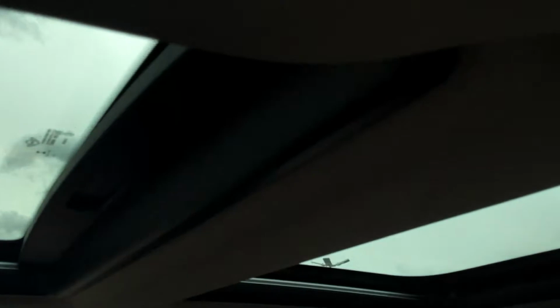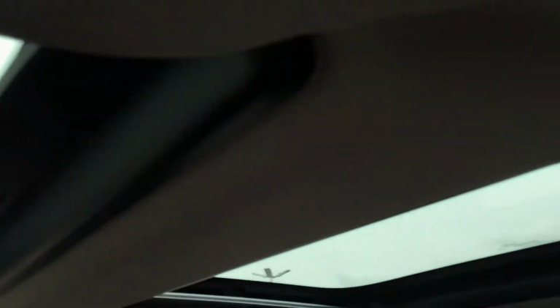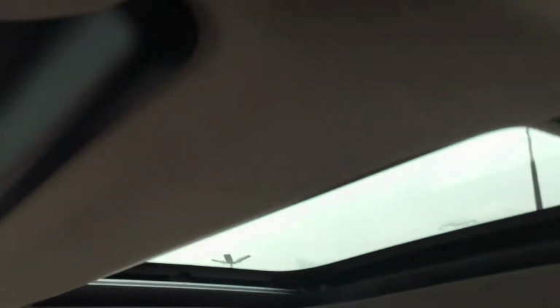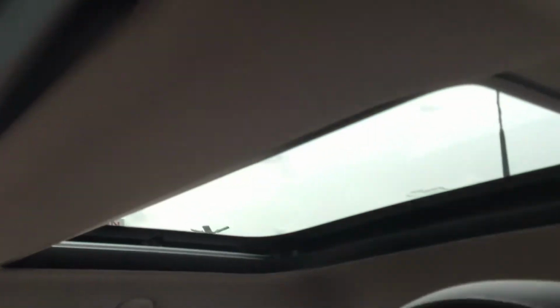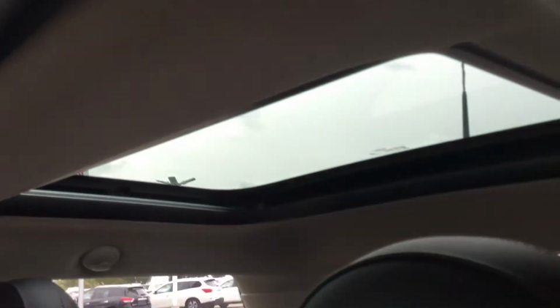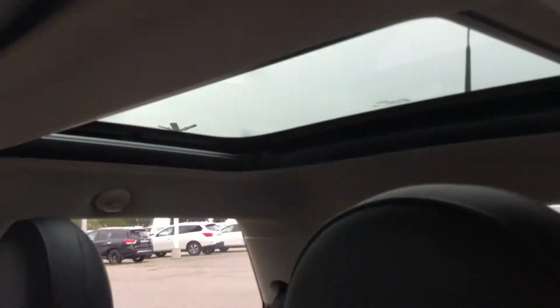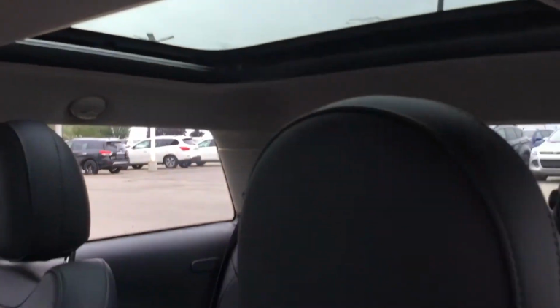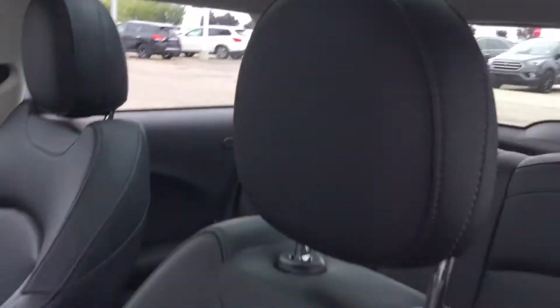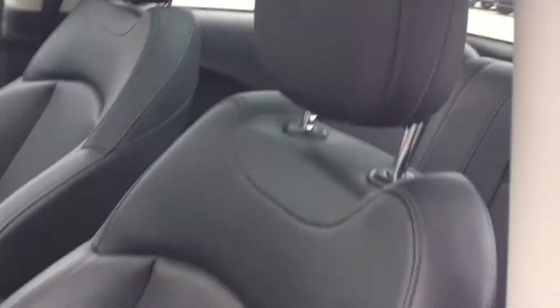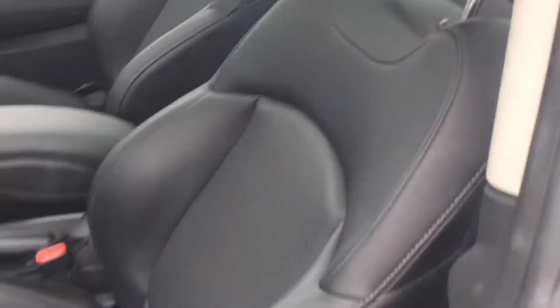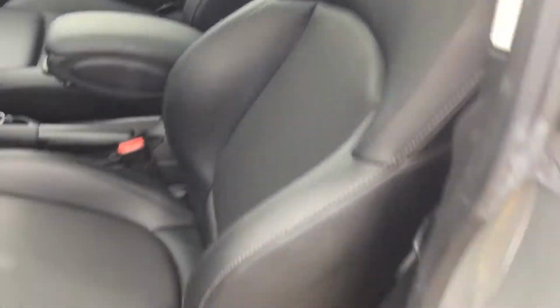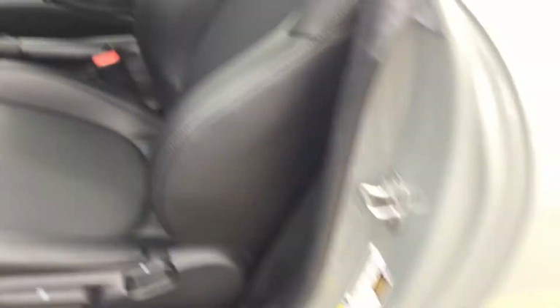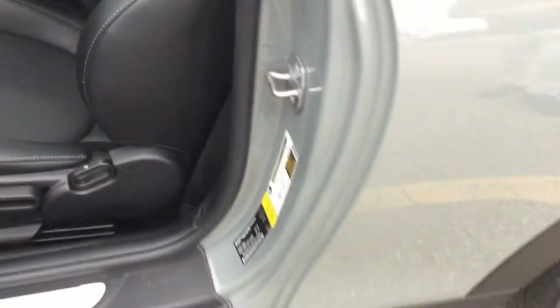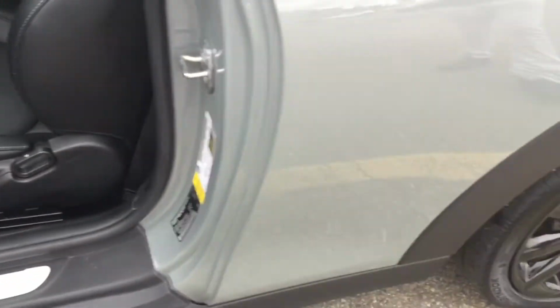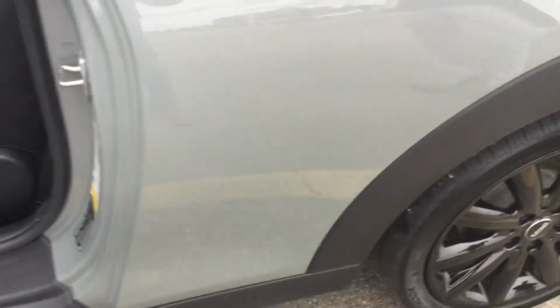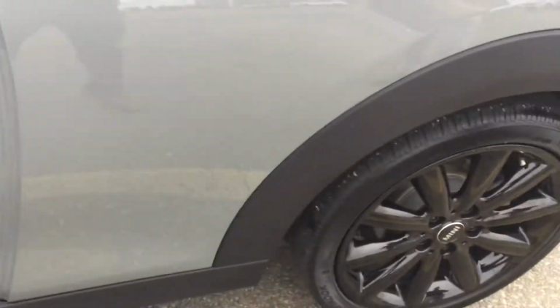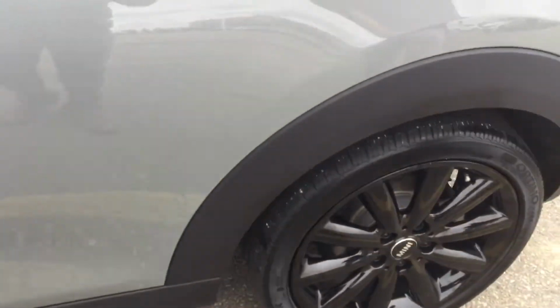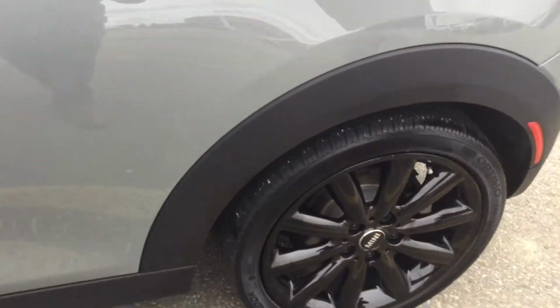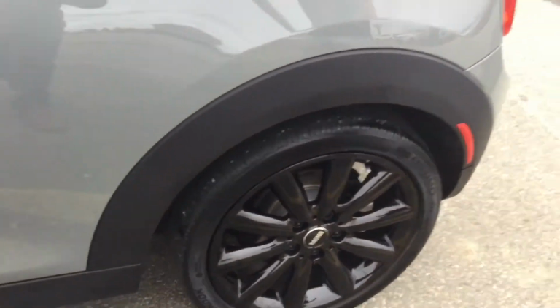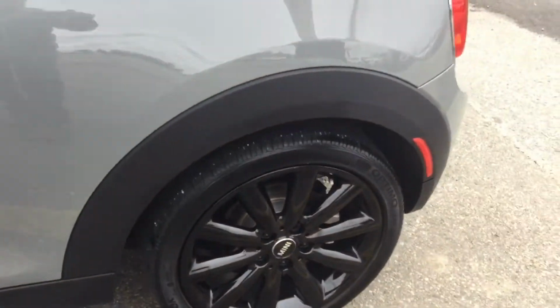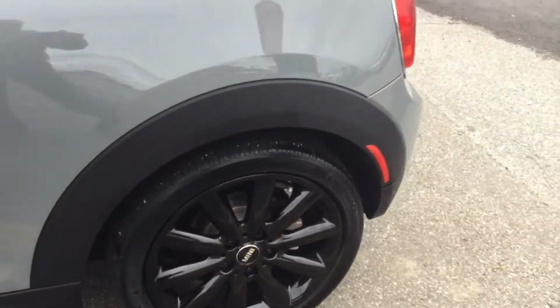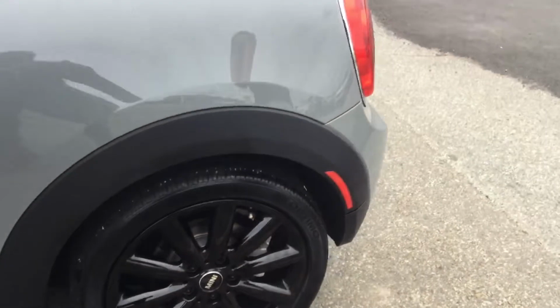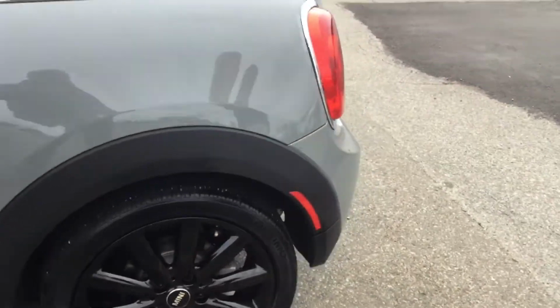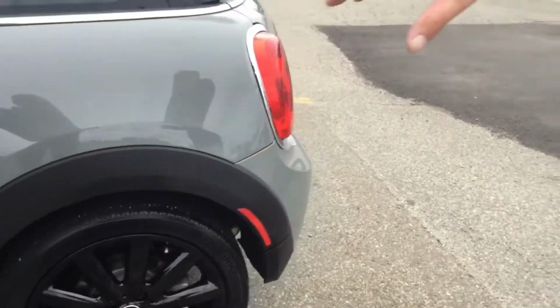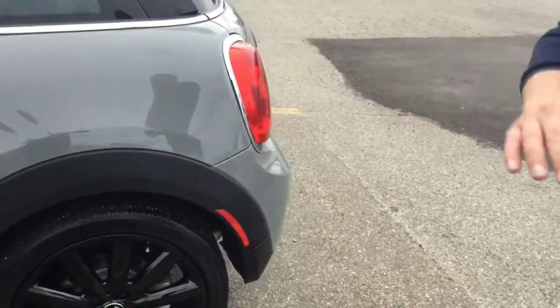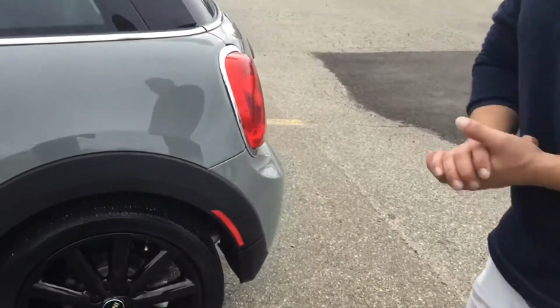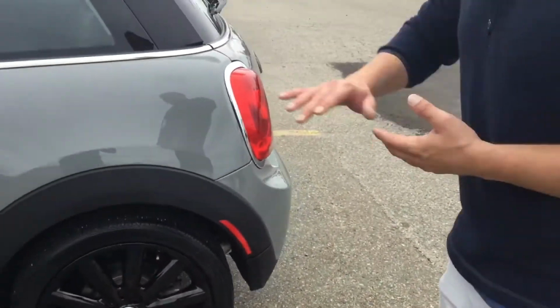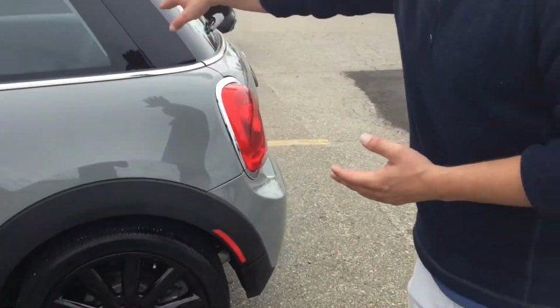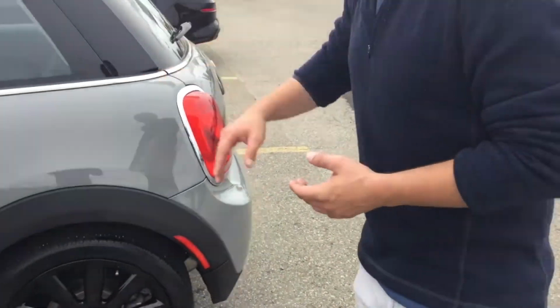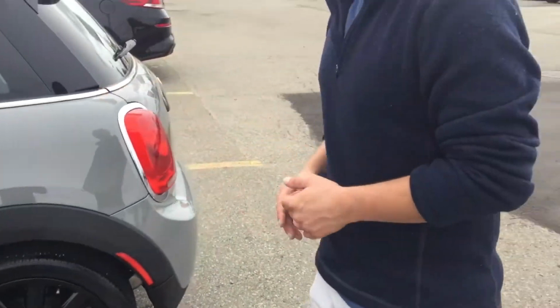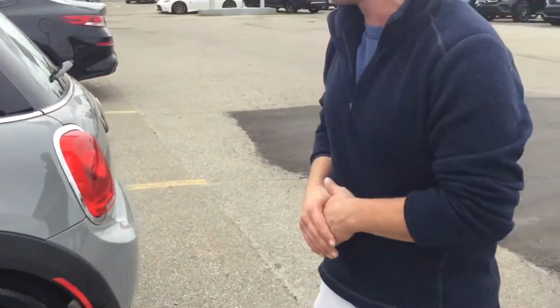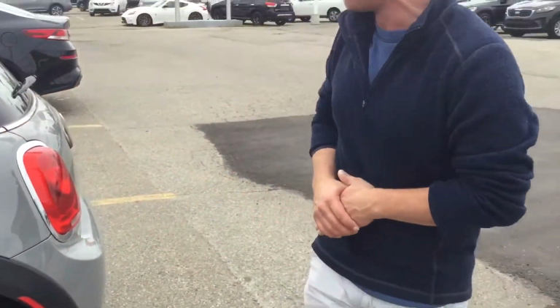Take a look at the panoramic sunroof that I mentioned there as well. And yeah, this is just an awesome vehicle. Obviously a two-door coupe with seating for four.